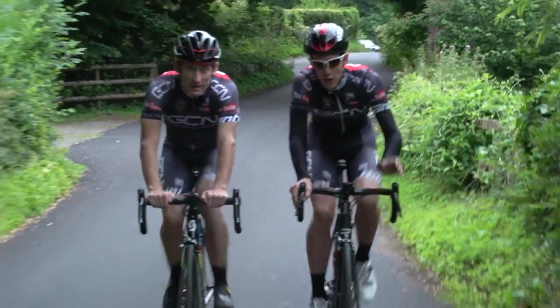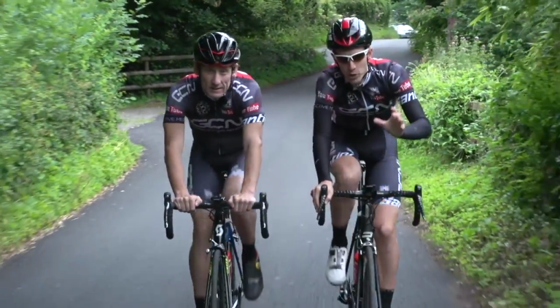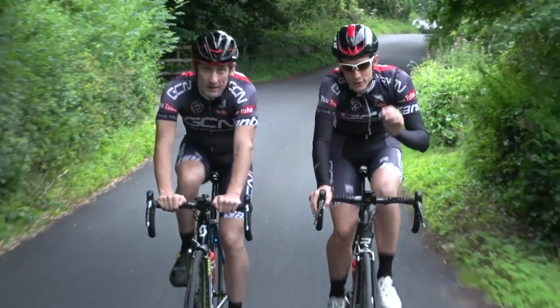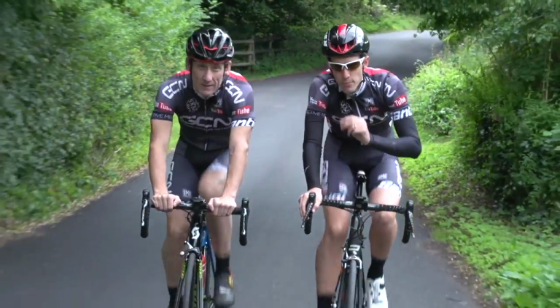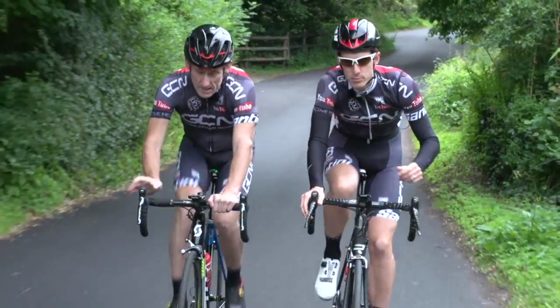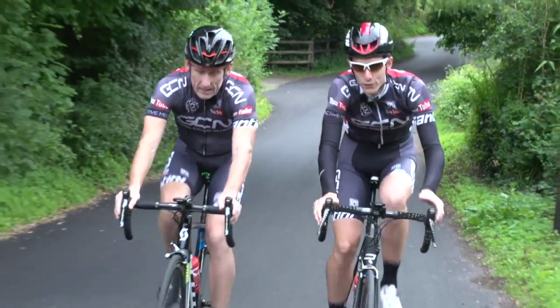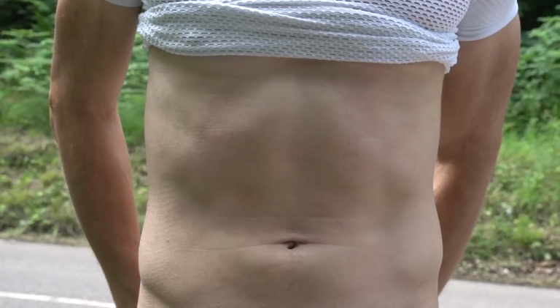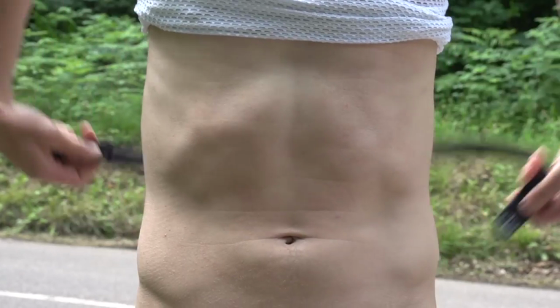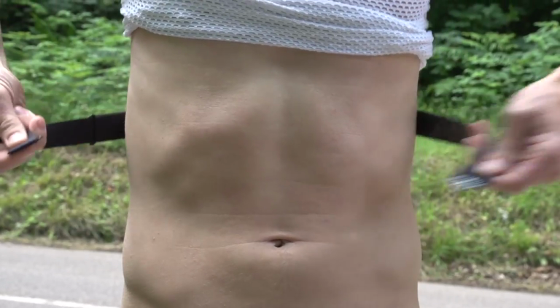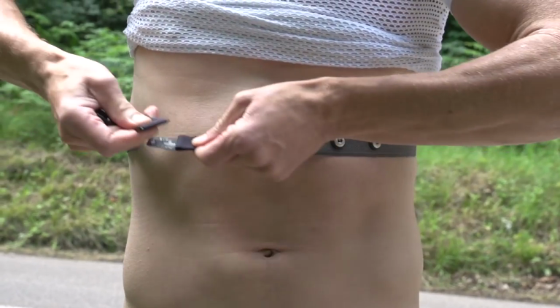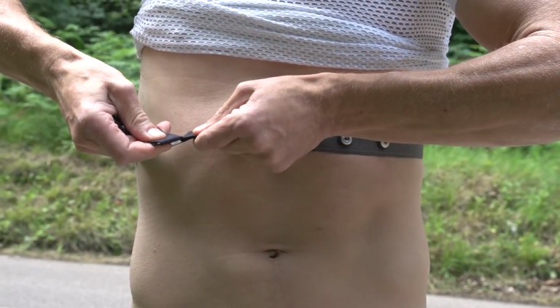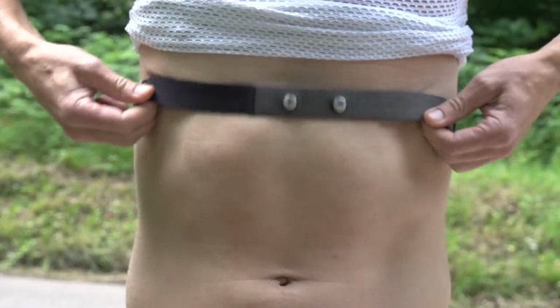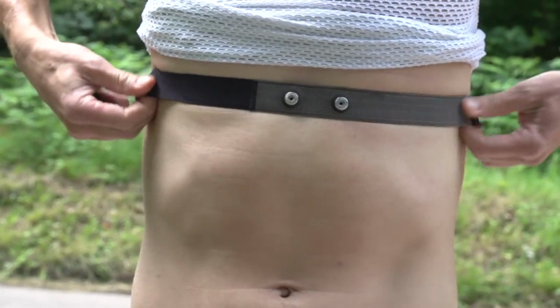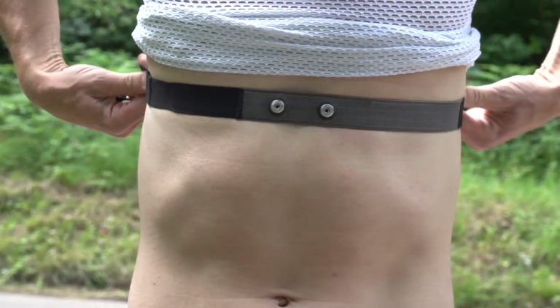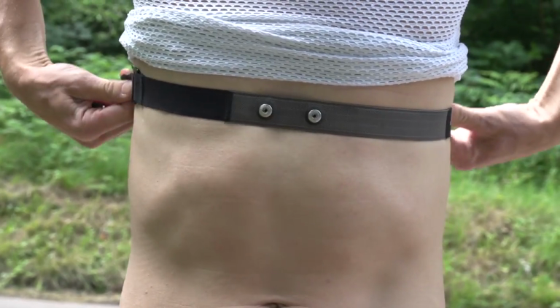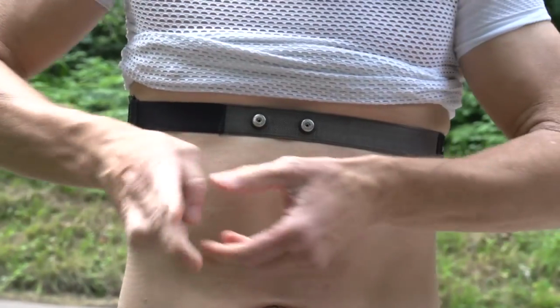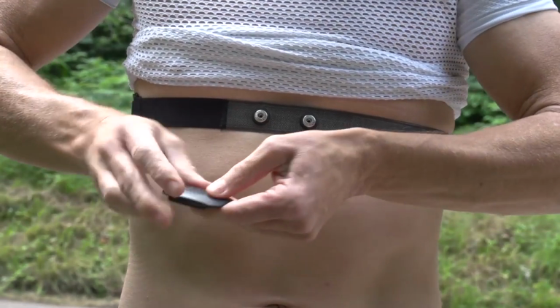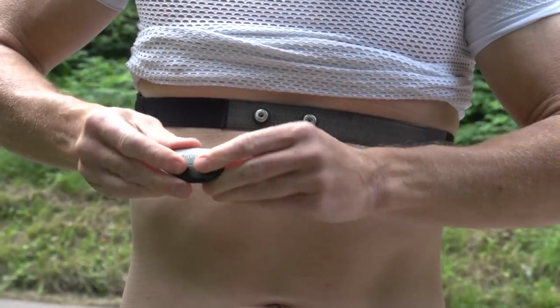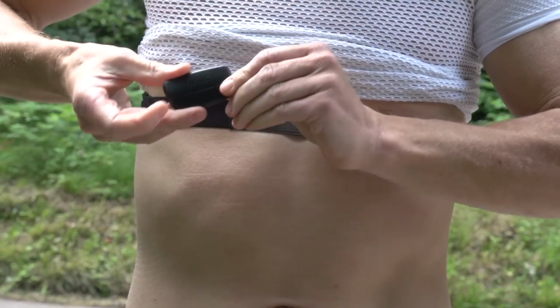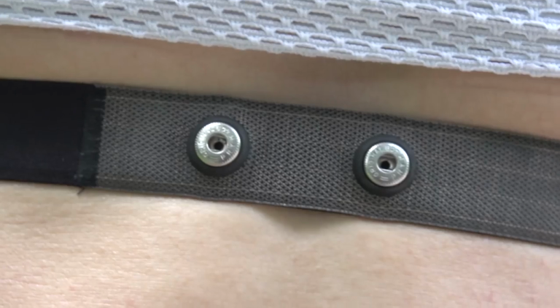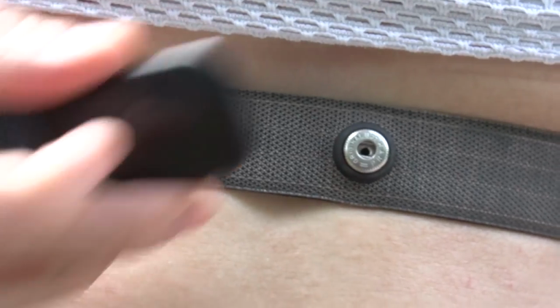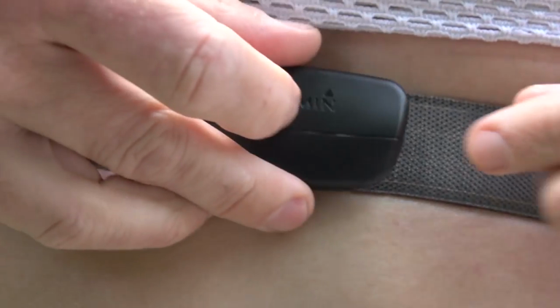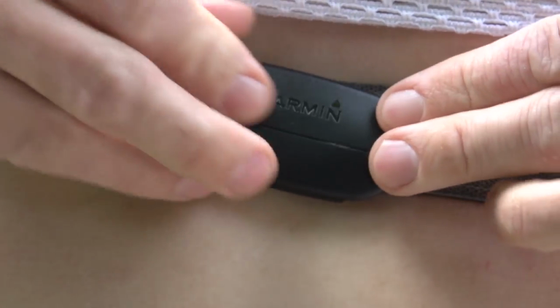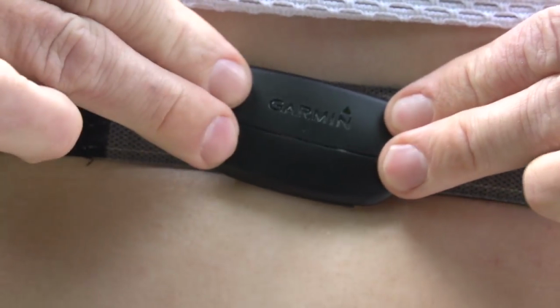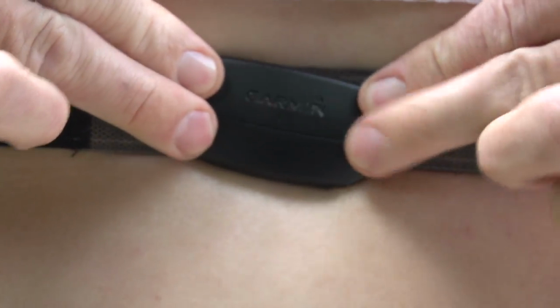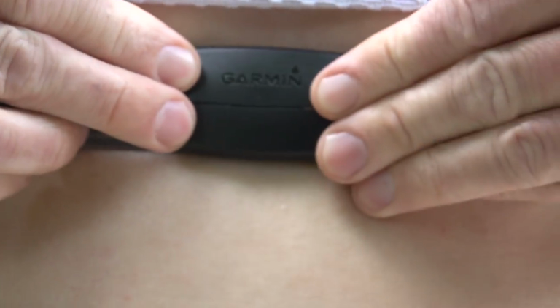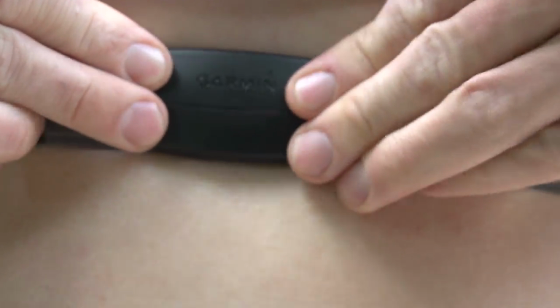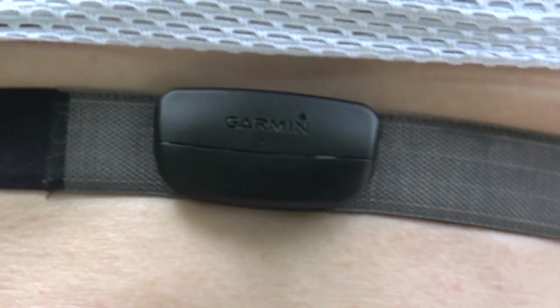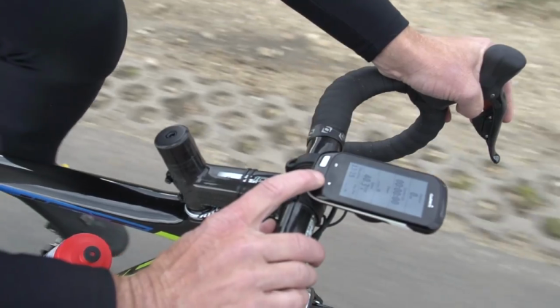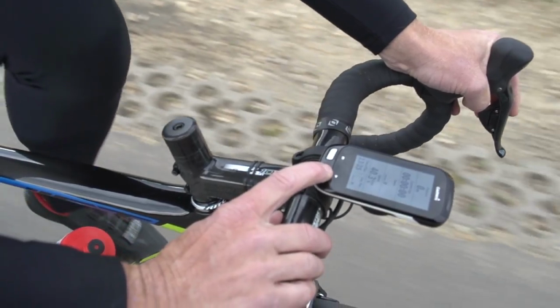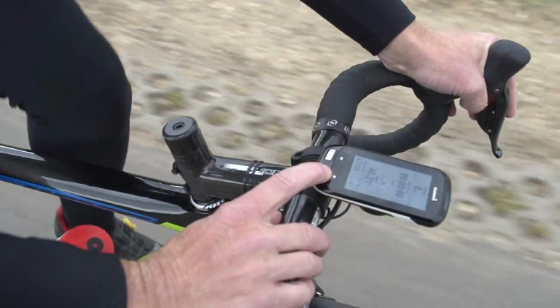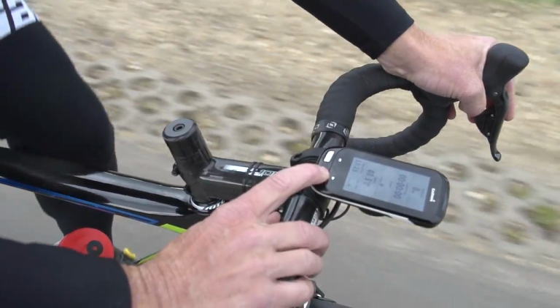If you don't own one, don't let price put you off, because this is probably the cheapest training aid that you can buy. It might actually be as simple, if you already own a Garmin for example, of just buying an ANT Plus connected strap that will allow you to train with heart rate.